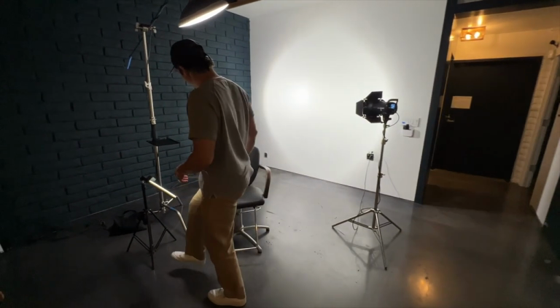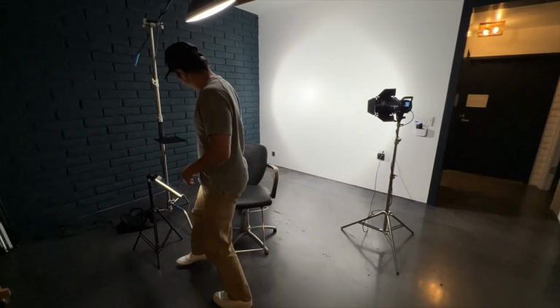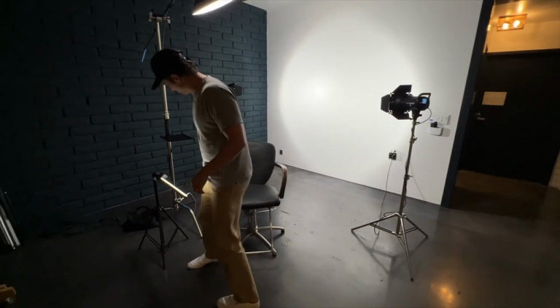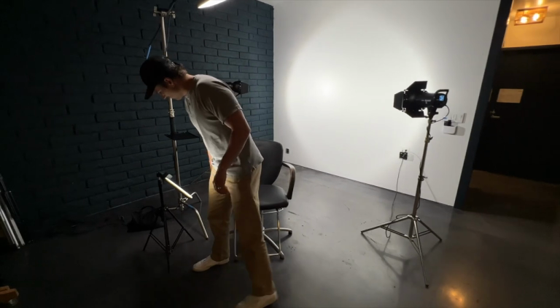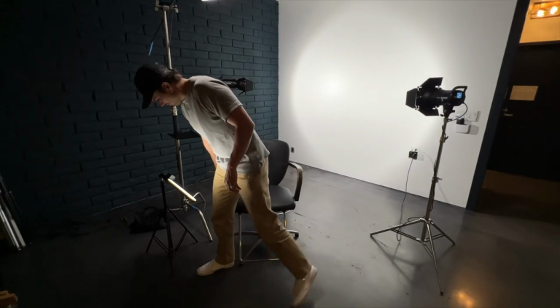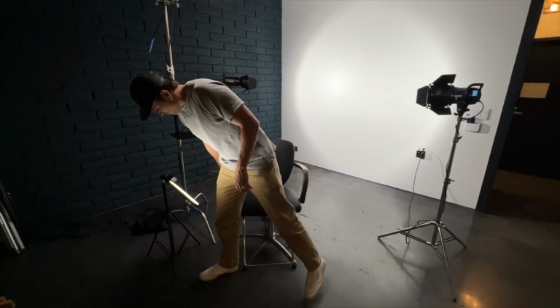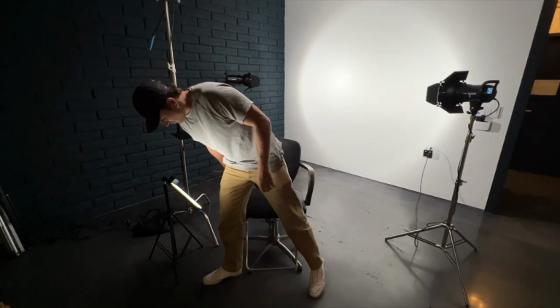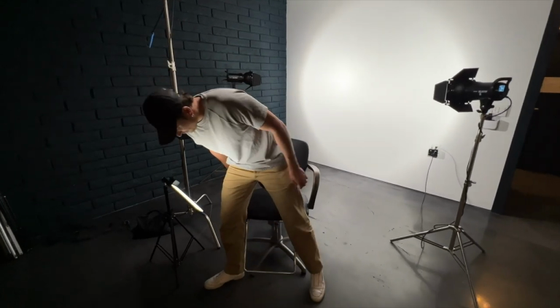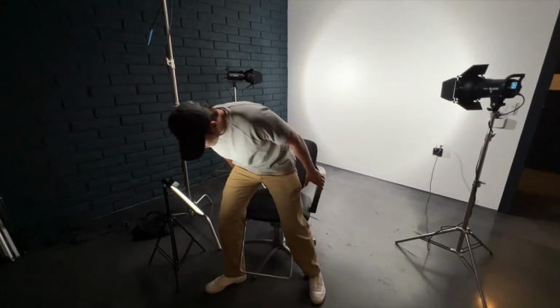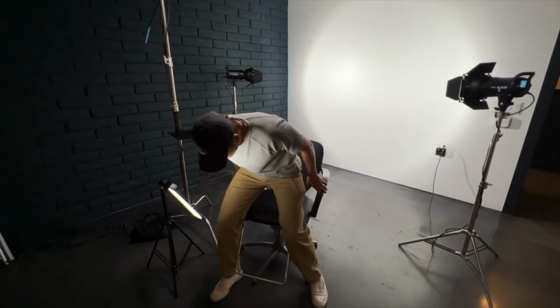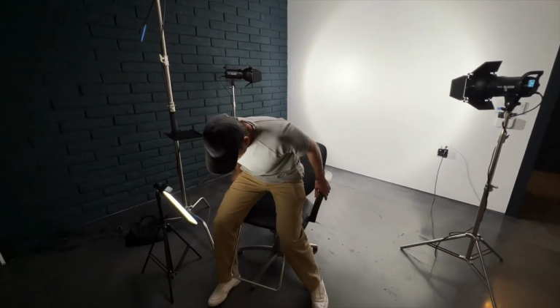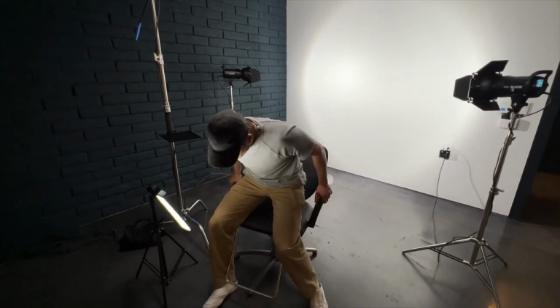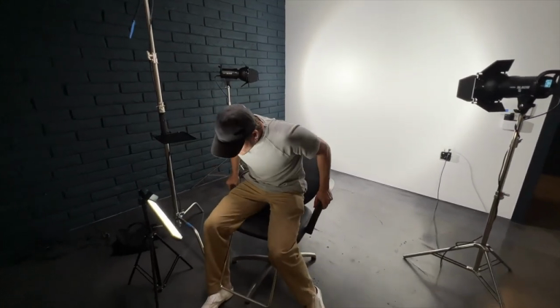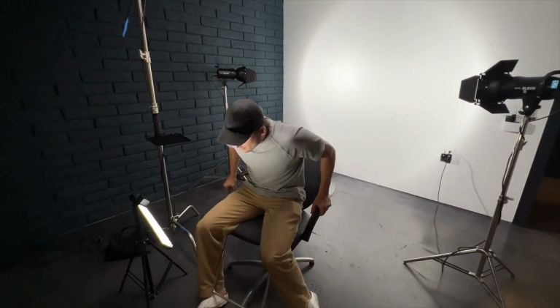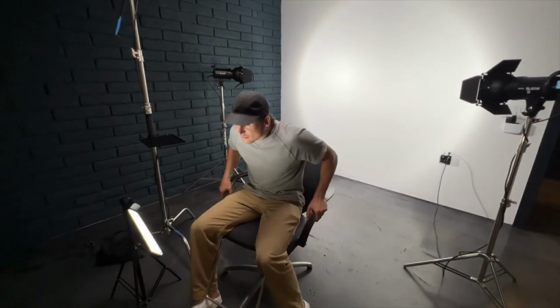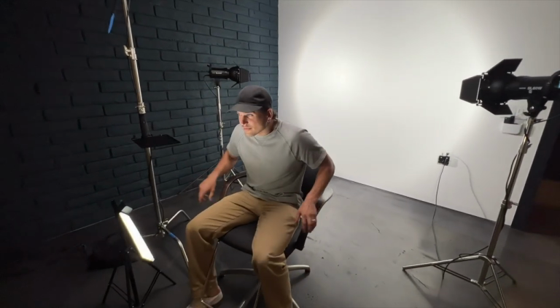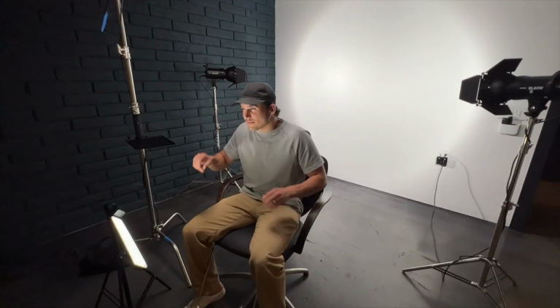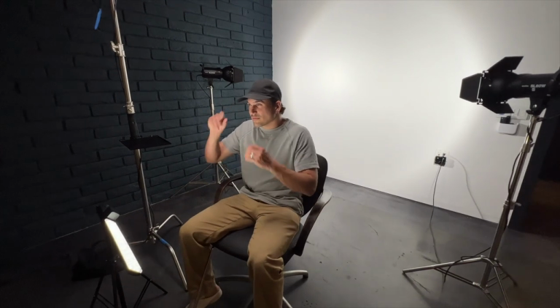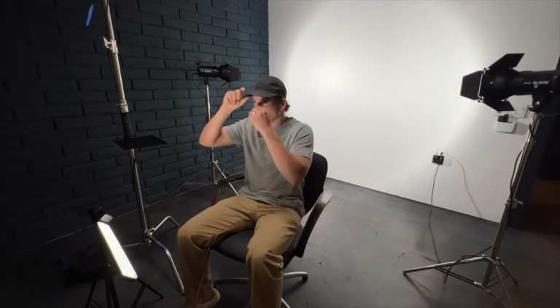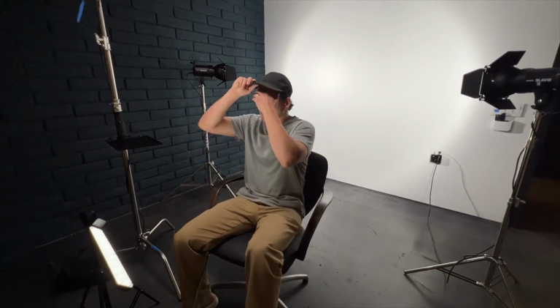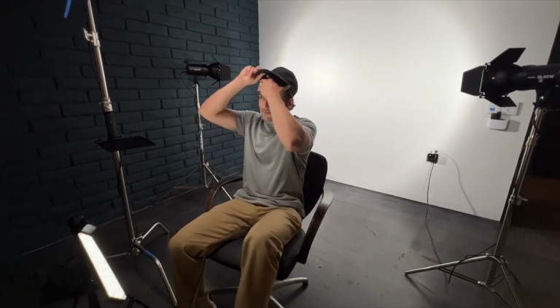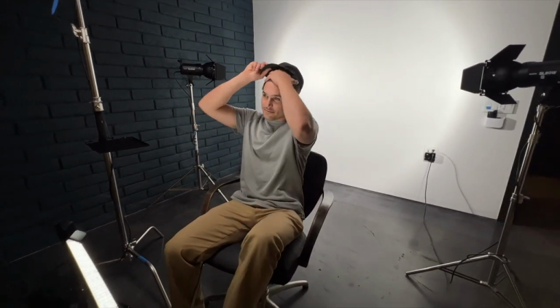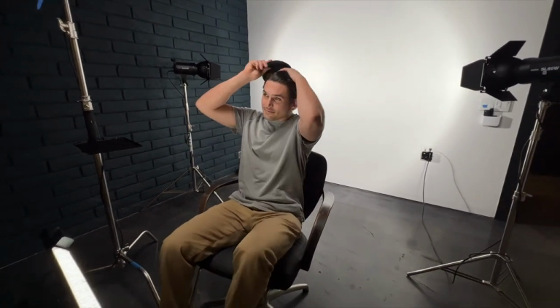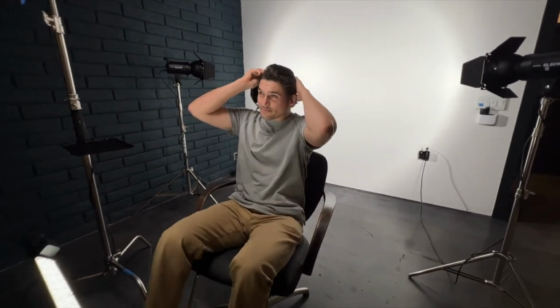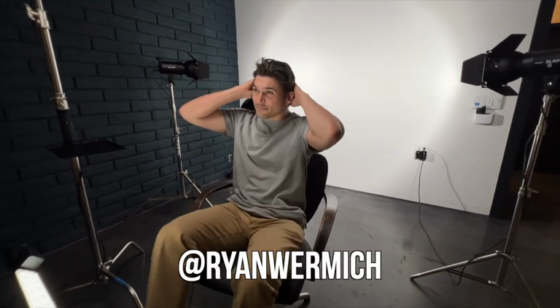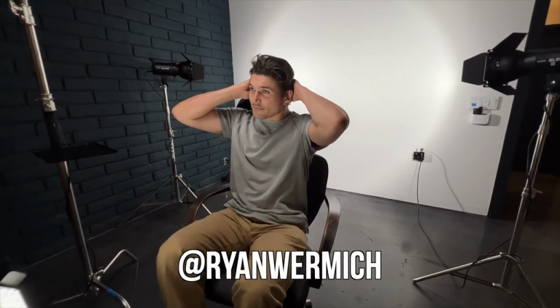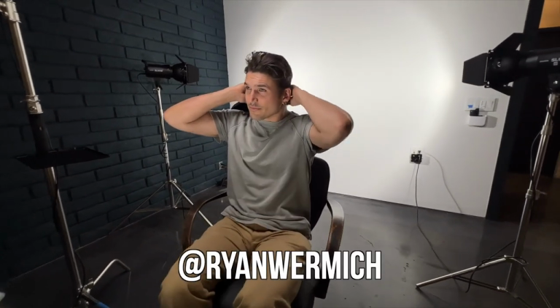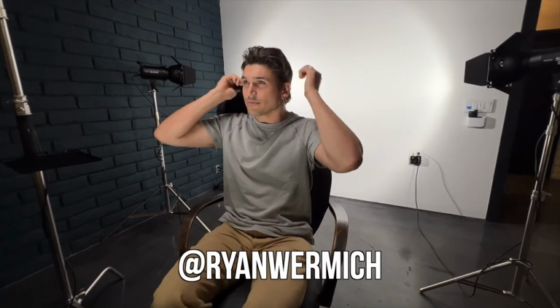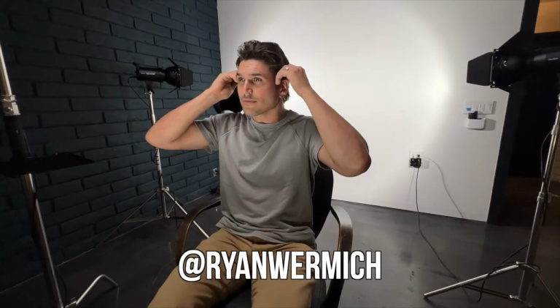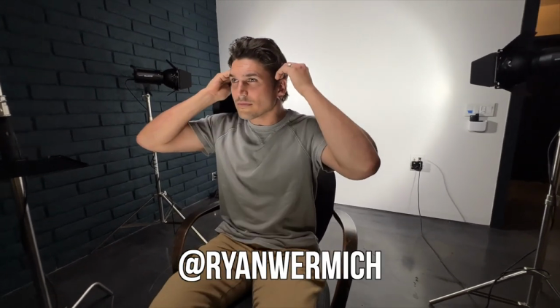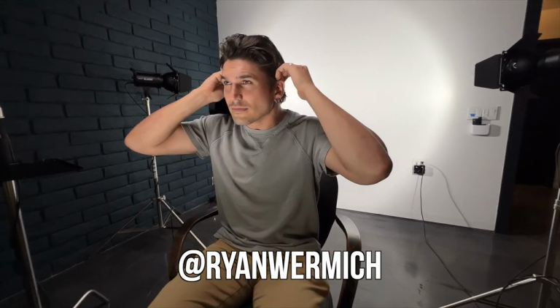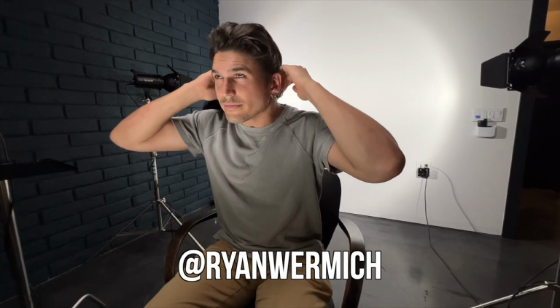He is a director of photography. He does cinematography work, really fancy, classy, high-end stuff. Check out his work on Instagram at Ryan Wormich — Wormich? I don't know, ask him.